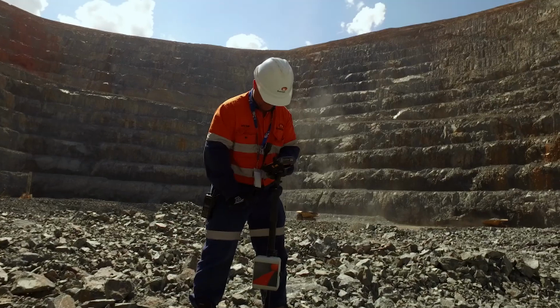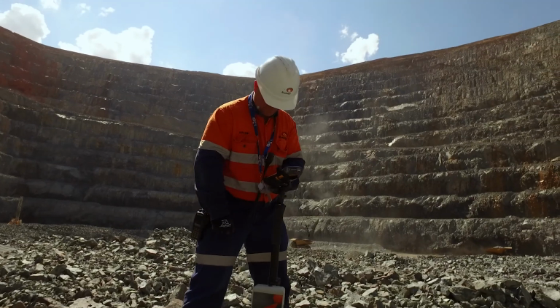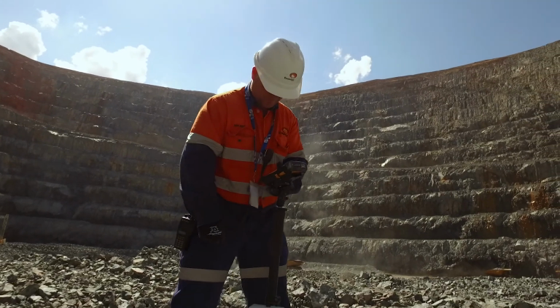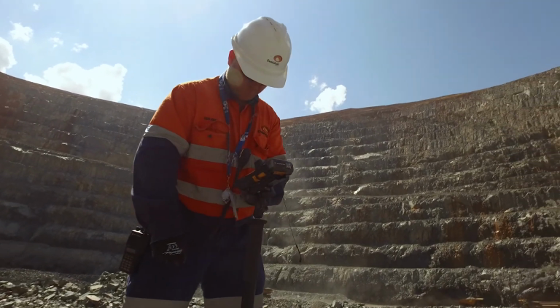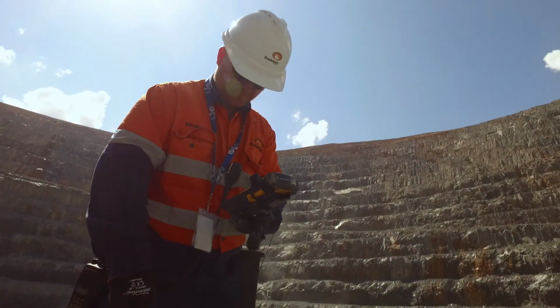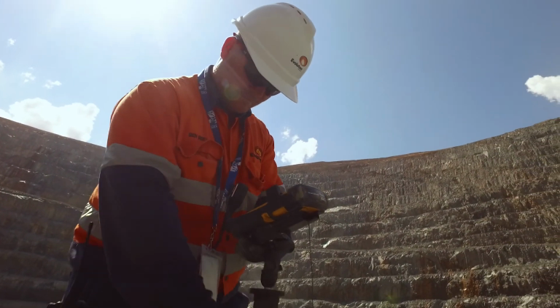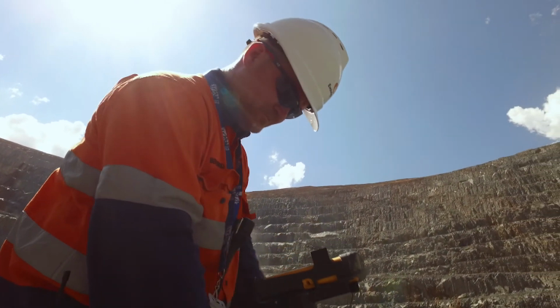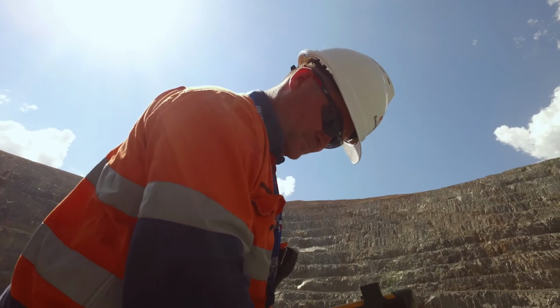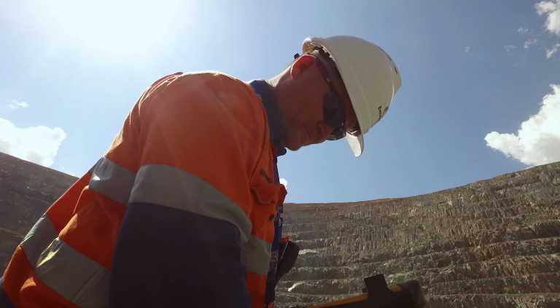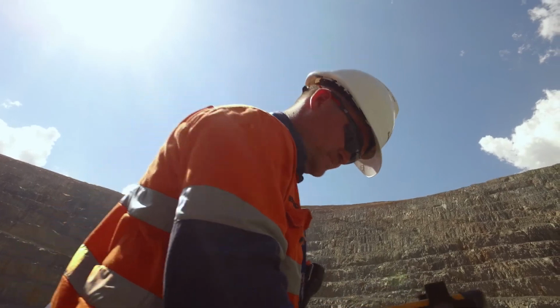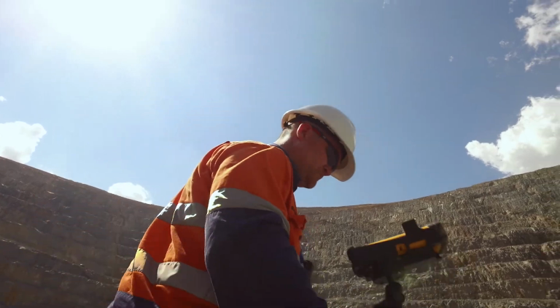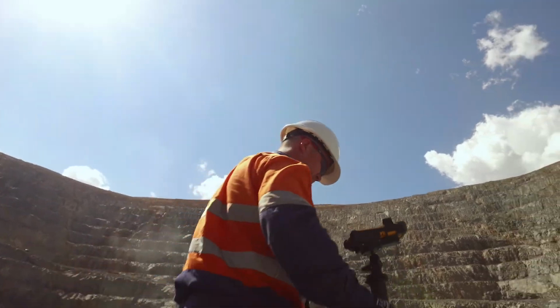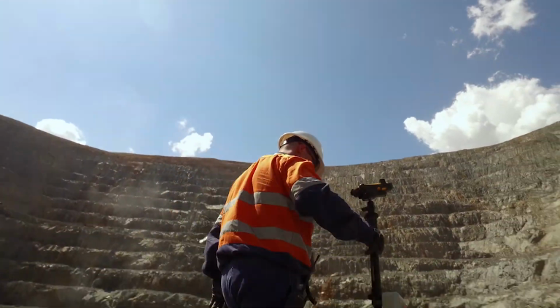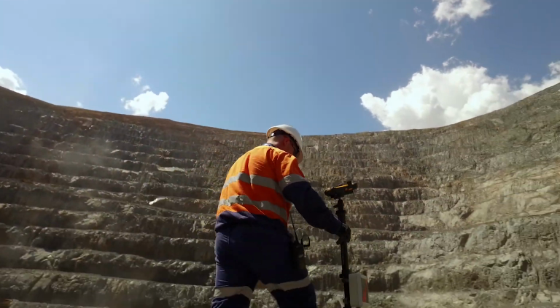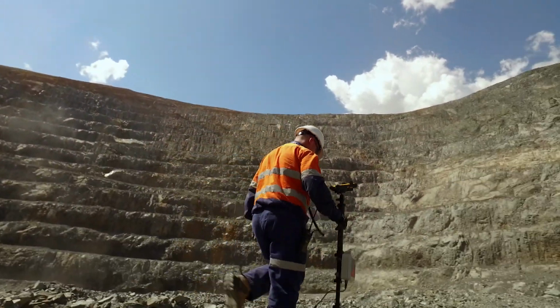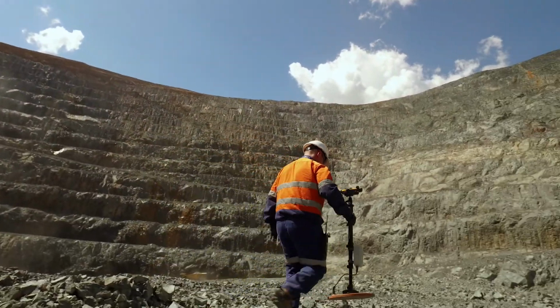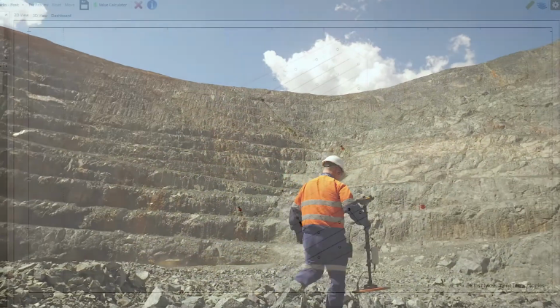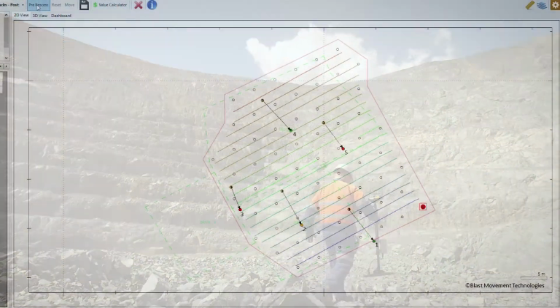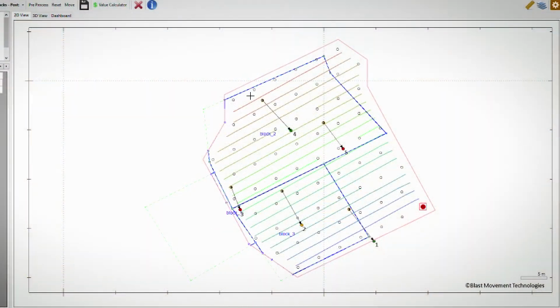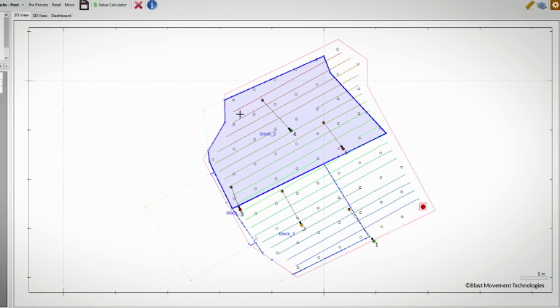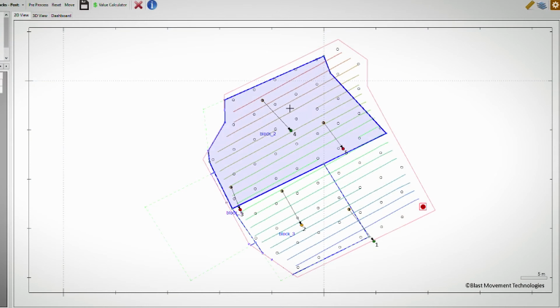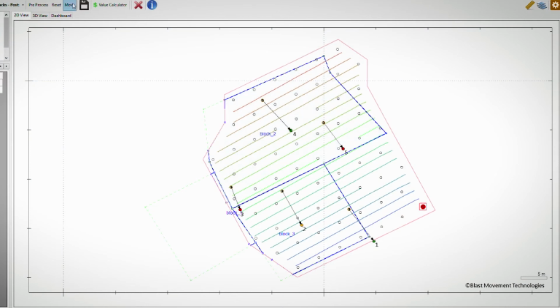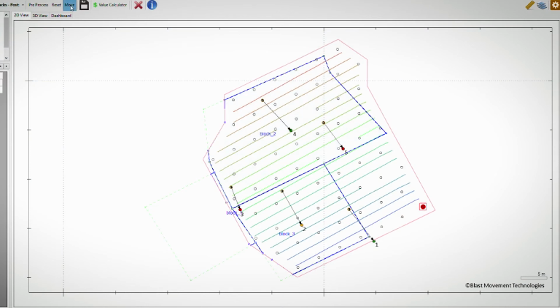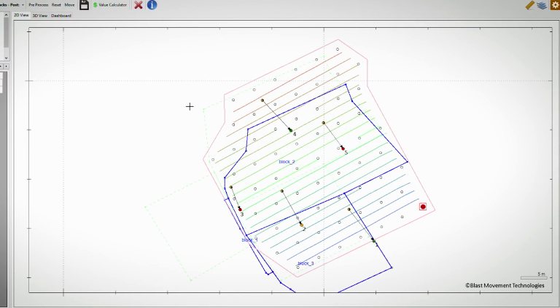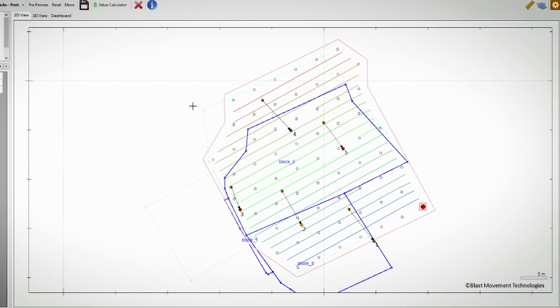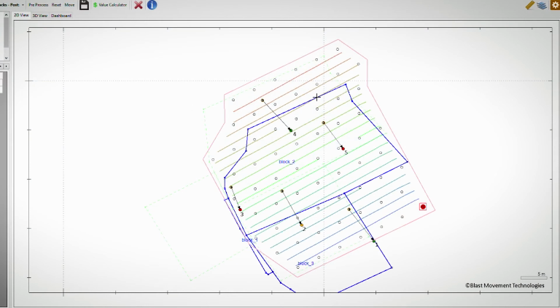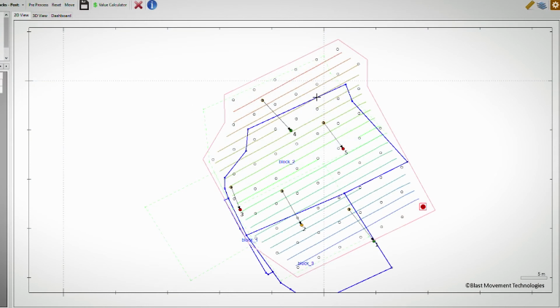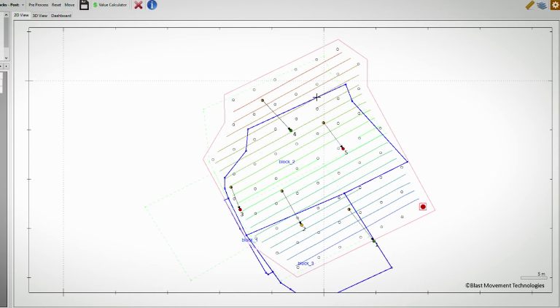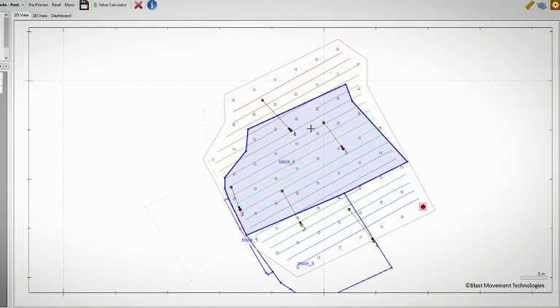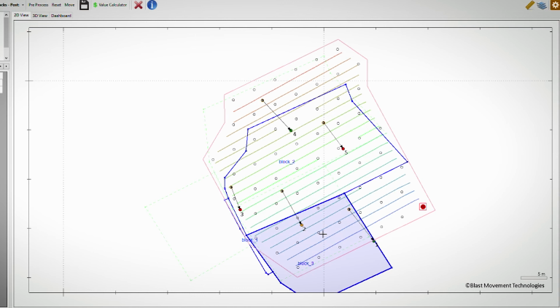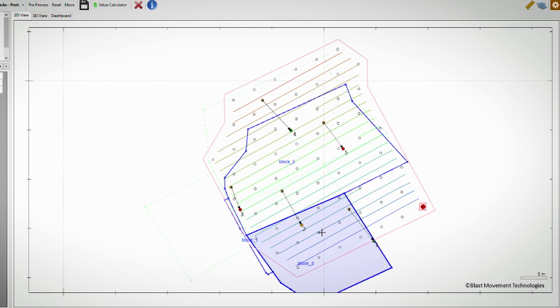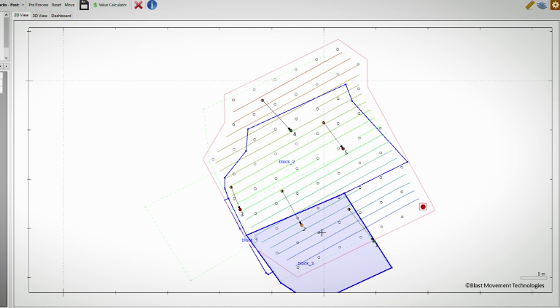The surveyor will survey that position in. Then the geologist will head back to the office. They'll plug that location into the BMT software and then move the ore blocks according to the vectors they've picked up in the blast. That way you can refine your parameters for the next blast as well.